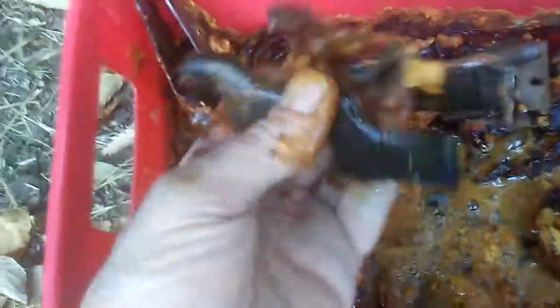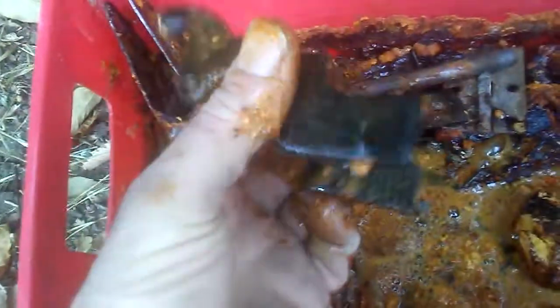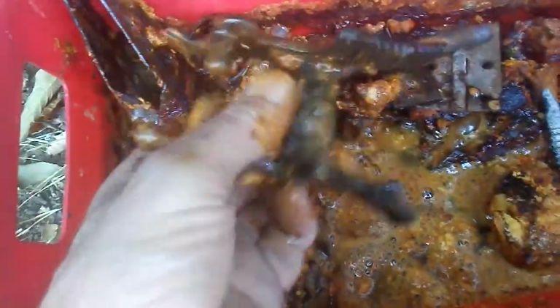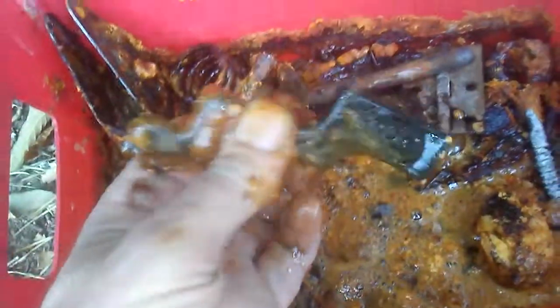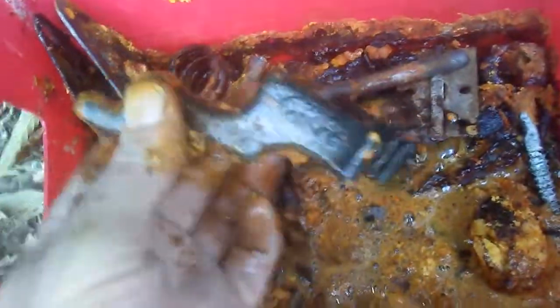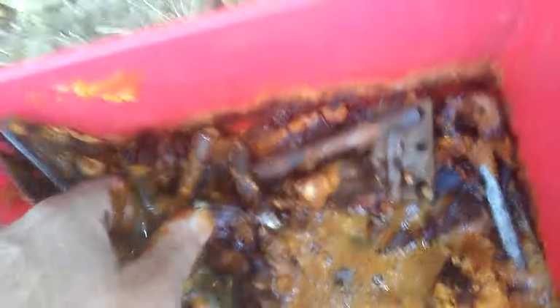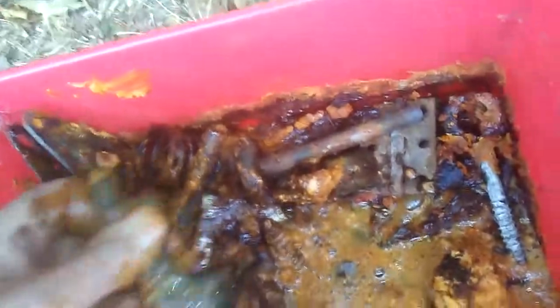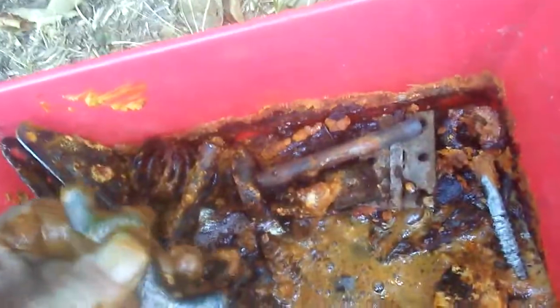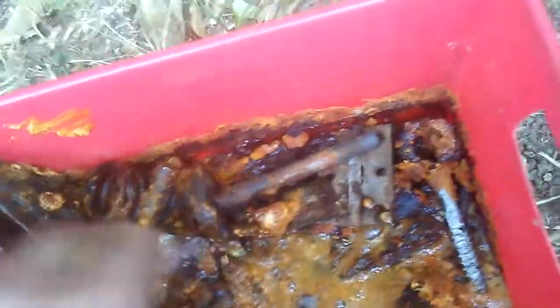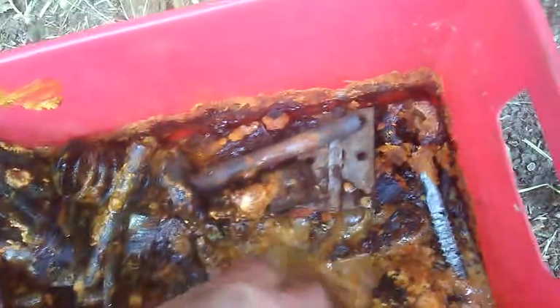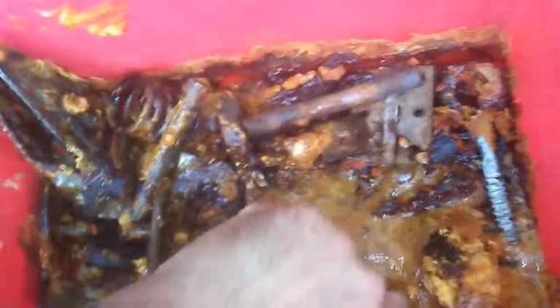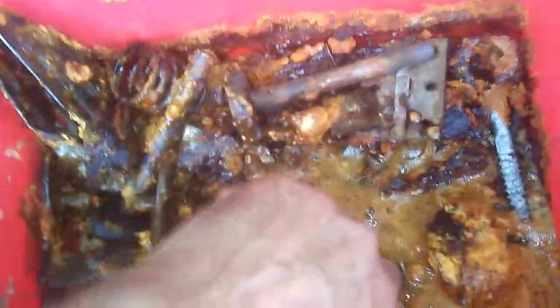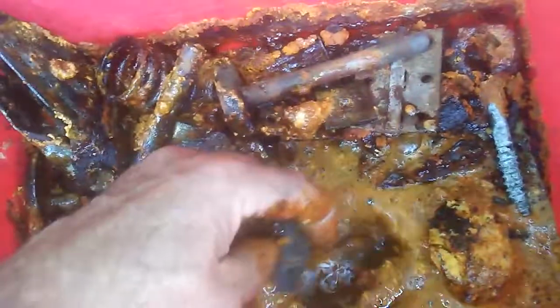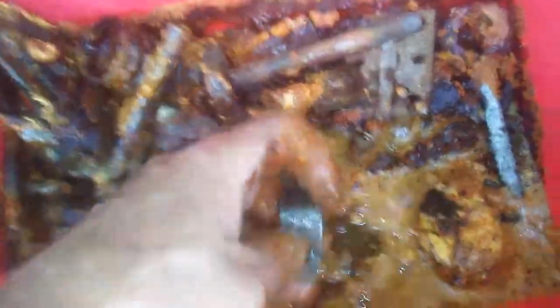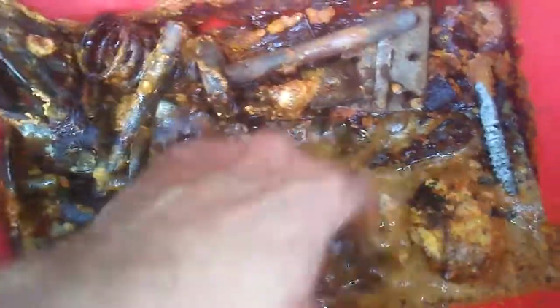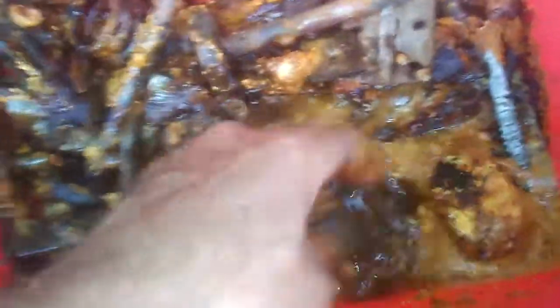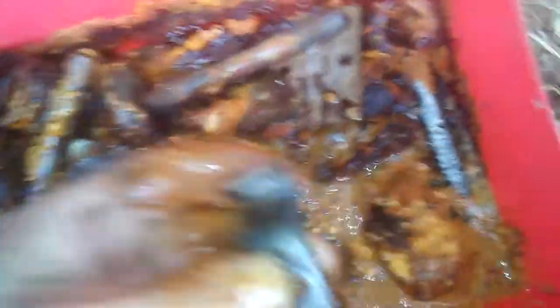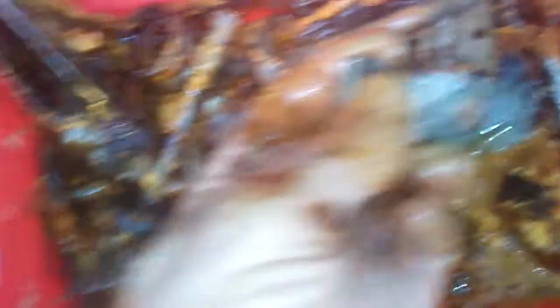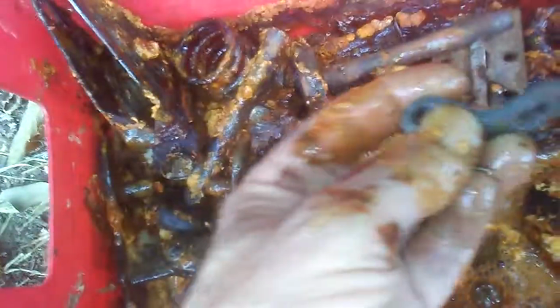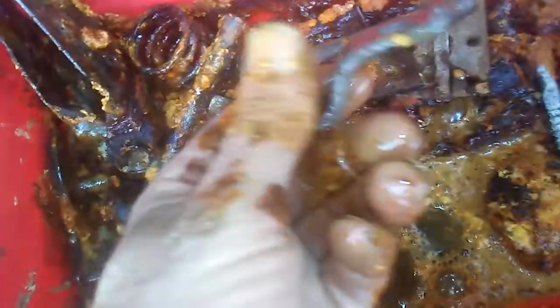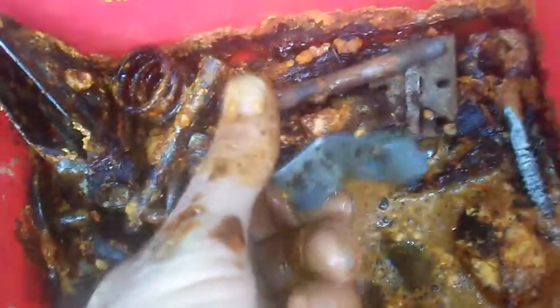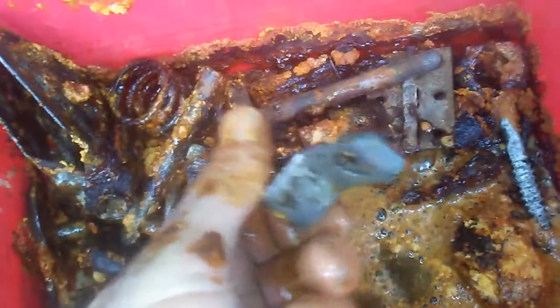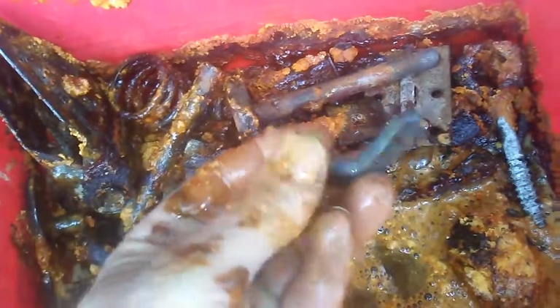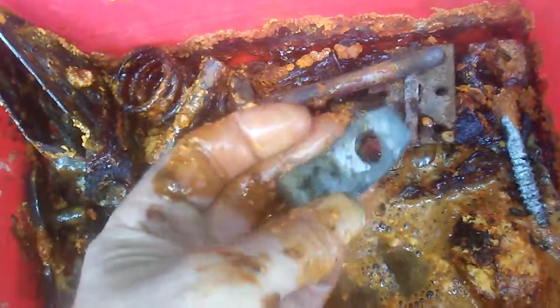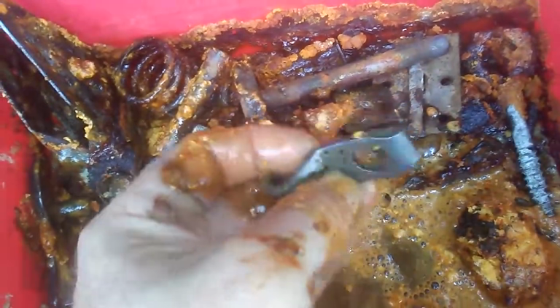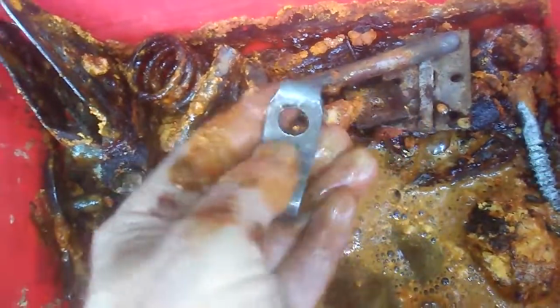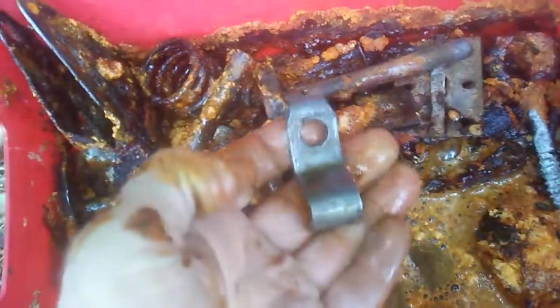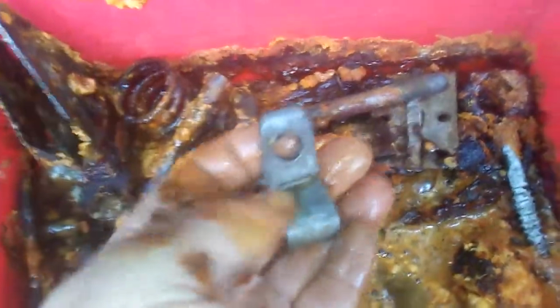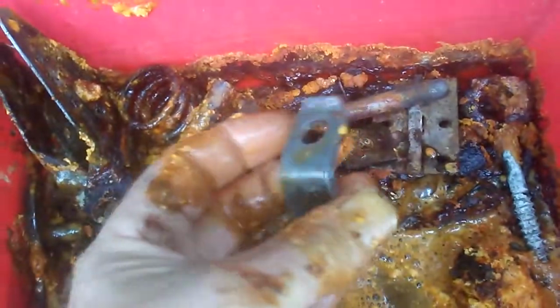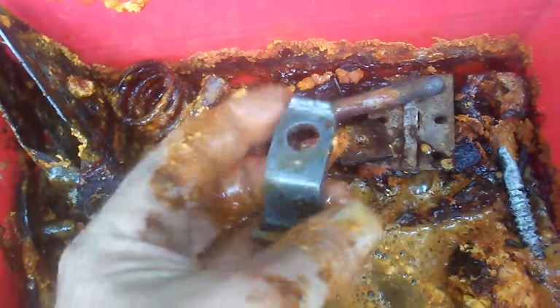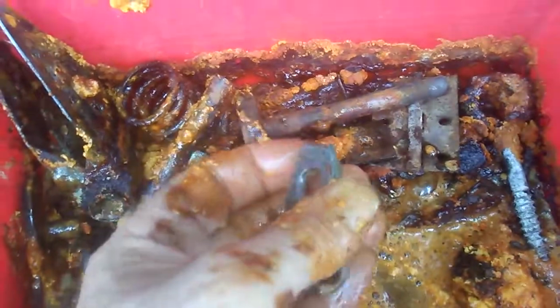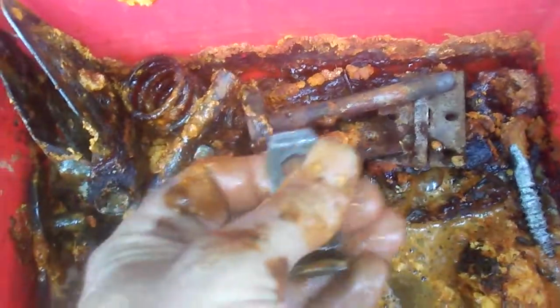That's pretty clean, I think. You hit it with some water to get that junk off of there. So vinegar does the trick — it takes the paint off, it takes the dirt off, it takes the rust off.